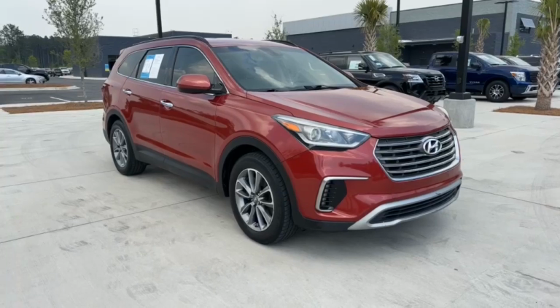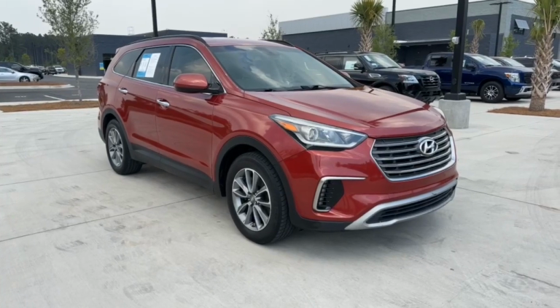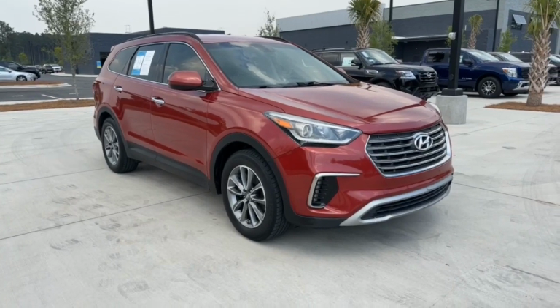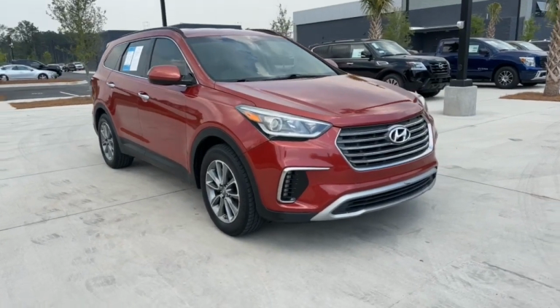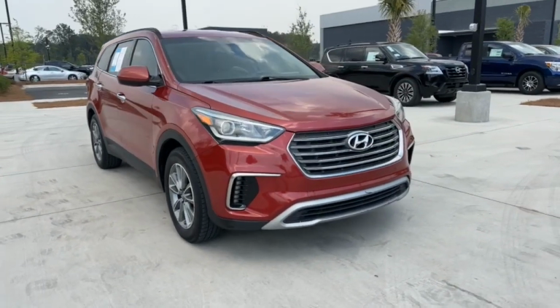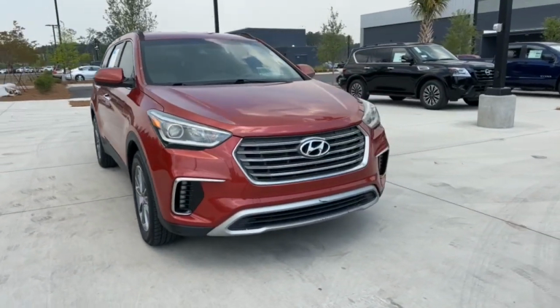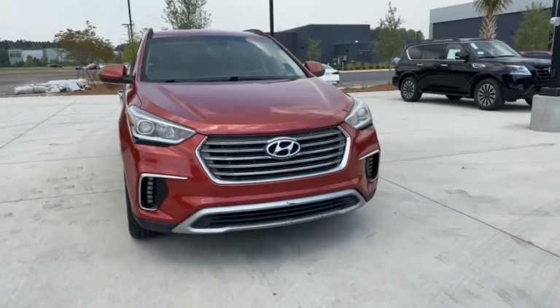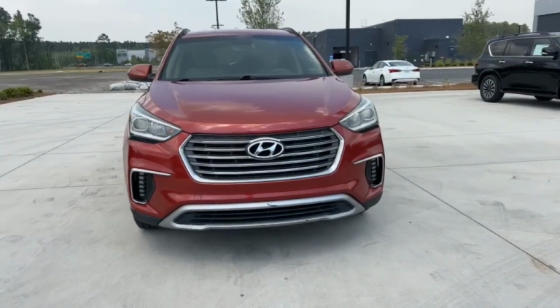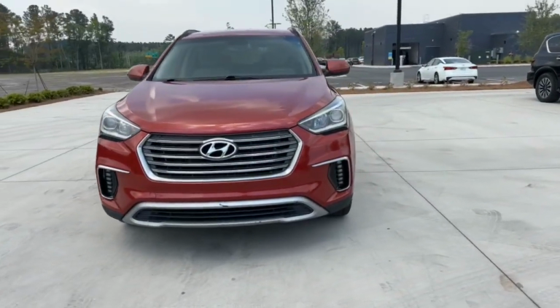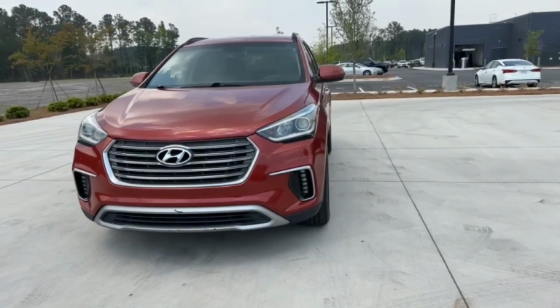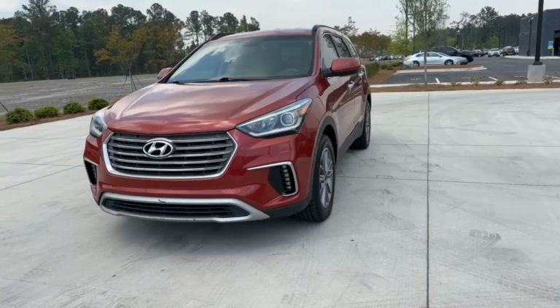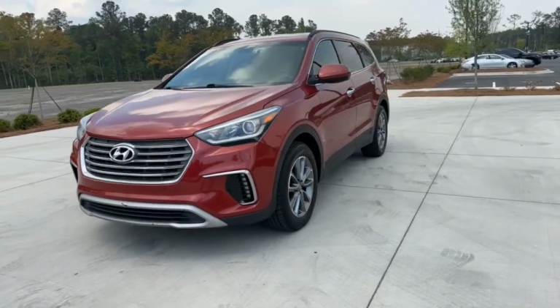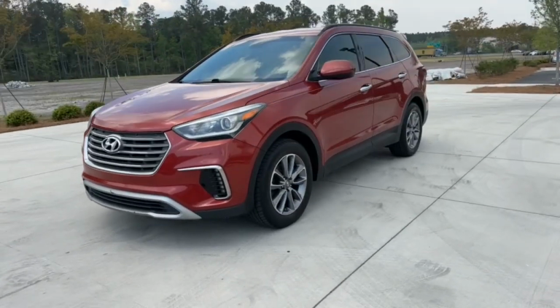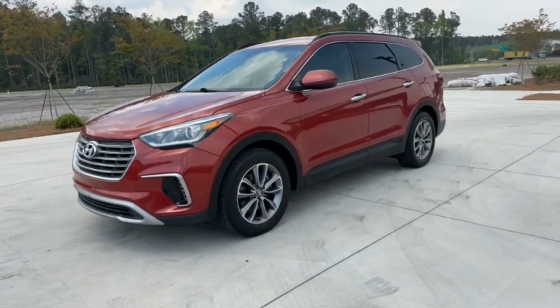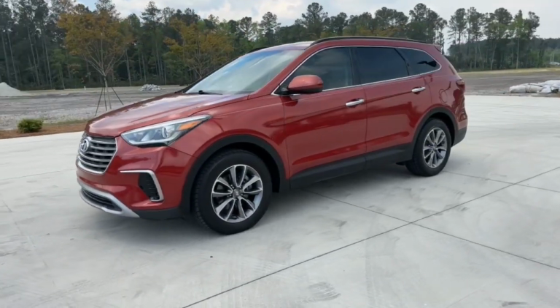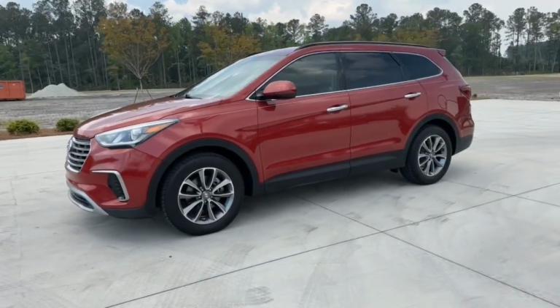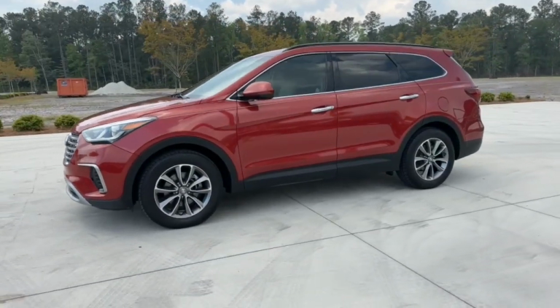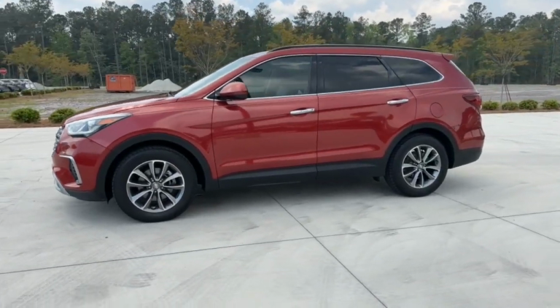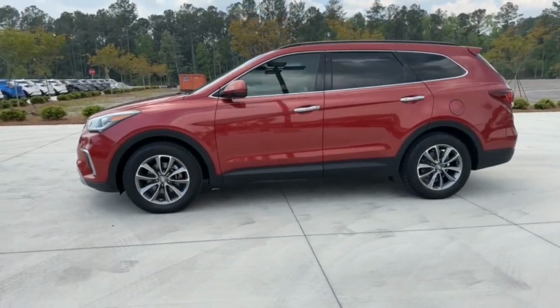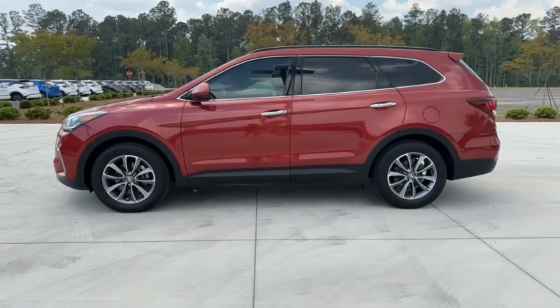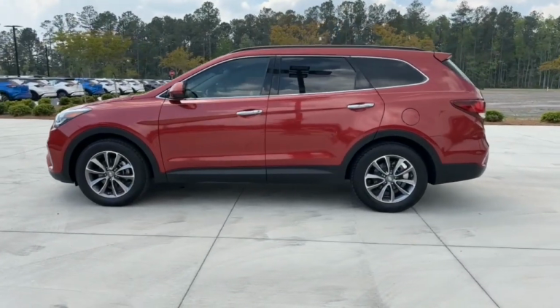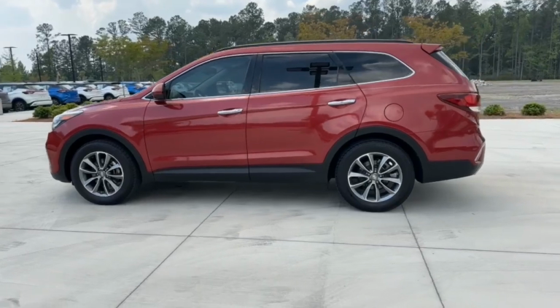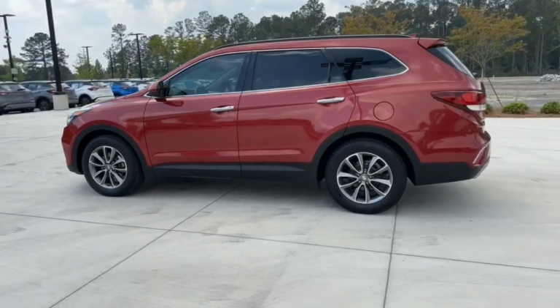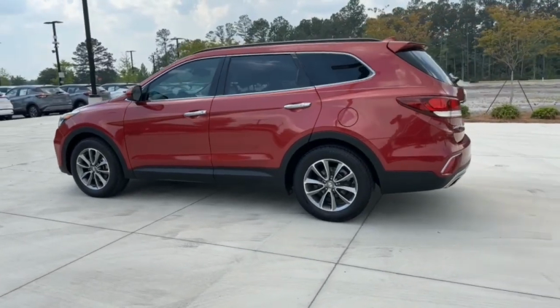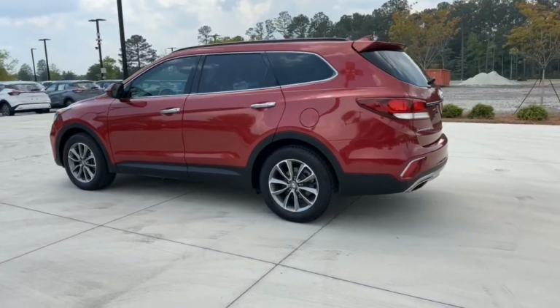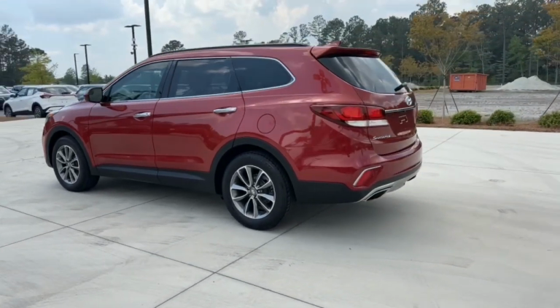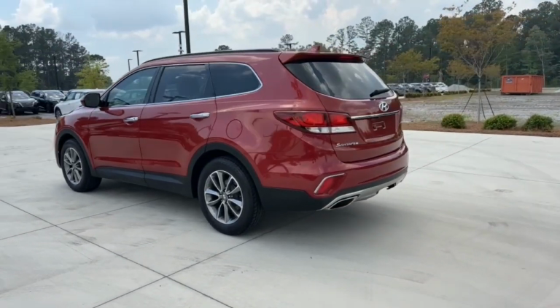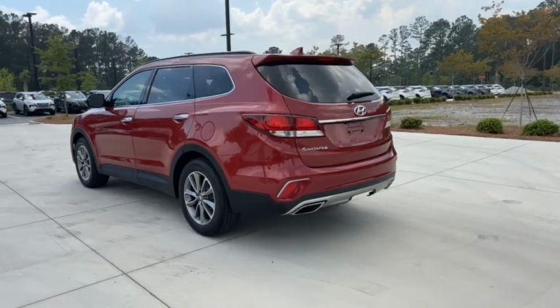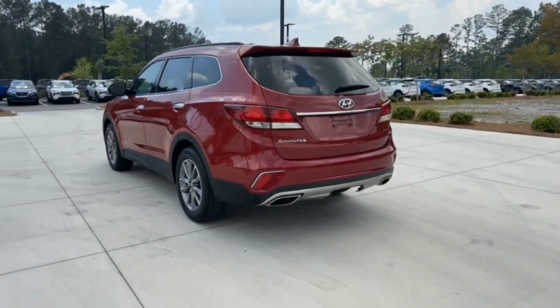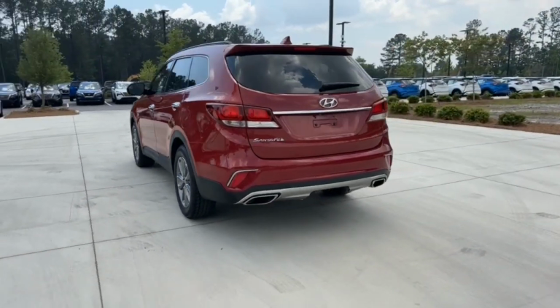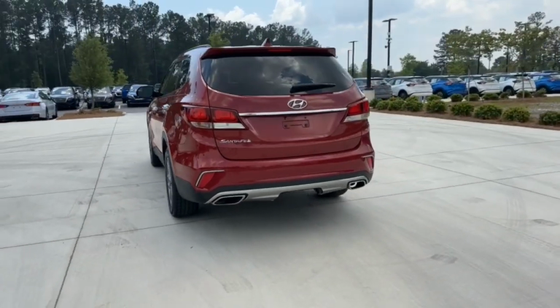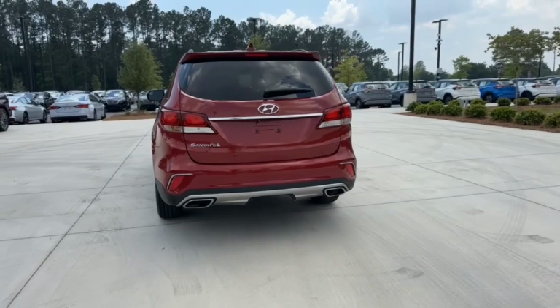Look no further than the 2017 Hyundai Santa Fe. With less than 120,000 miles on the odometer, this vehicle provides excellent value. All you need to do is relax and enjoy the ride in this stylish and capable Santa Fe.